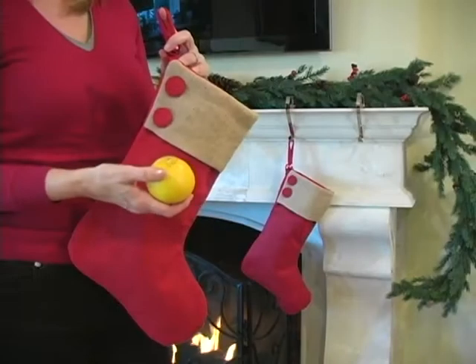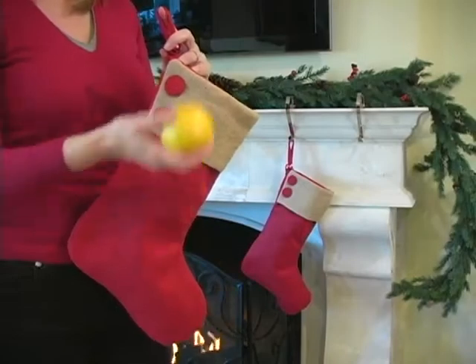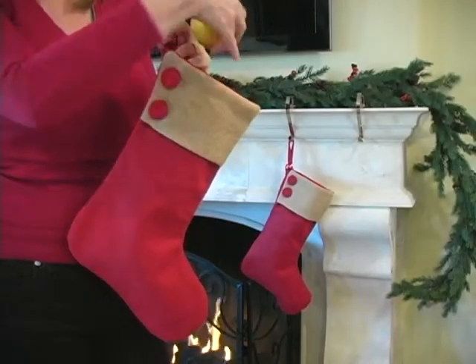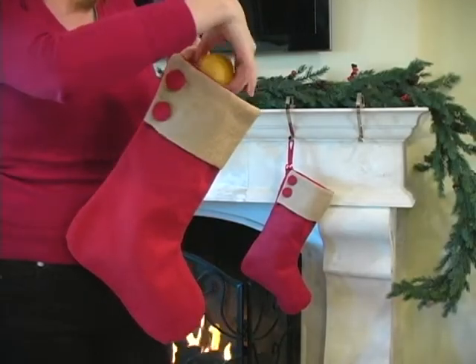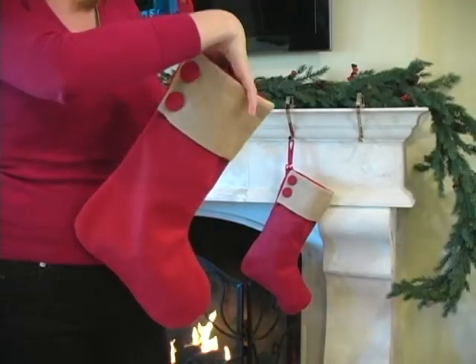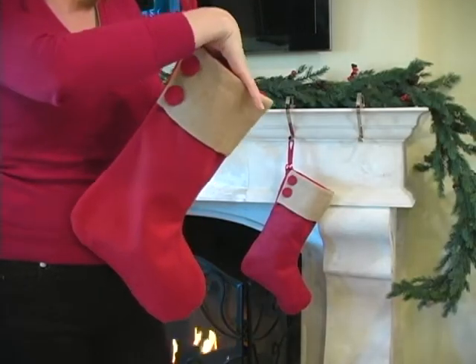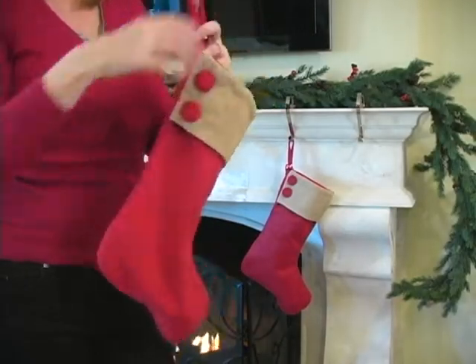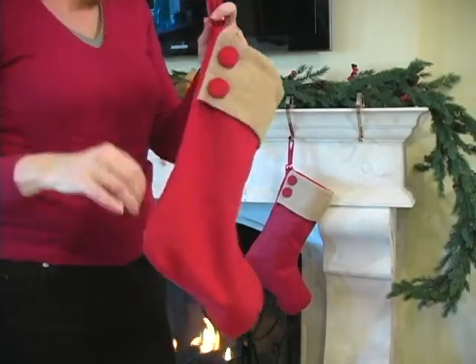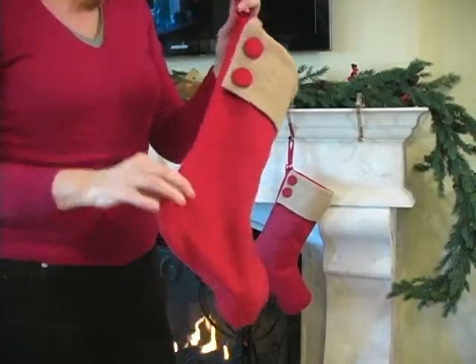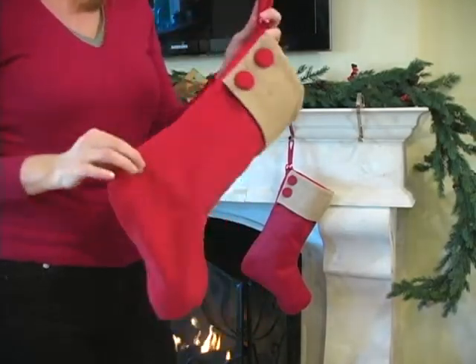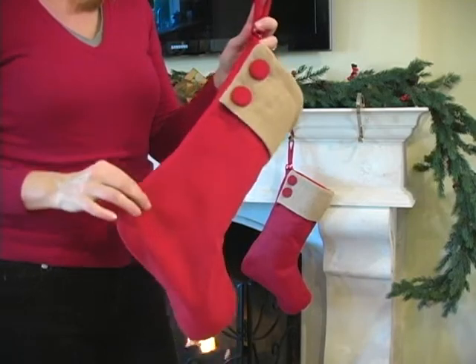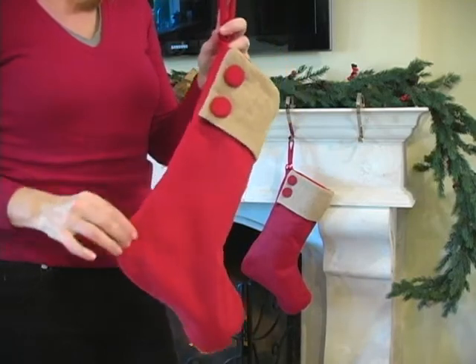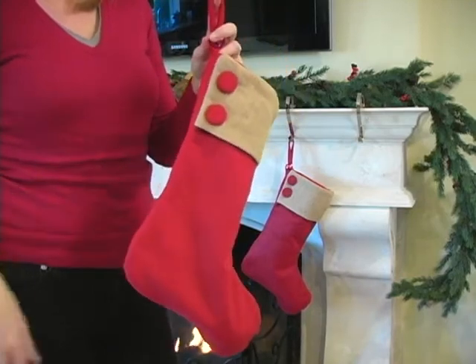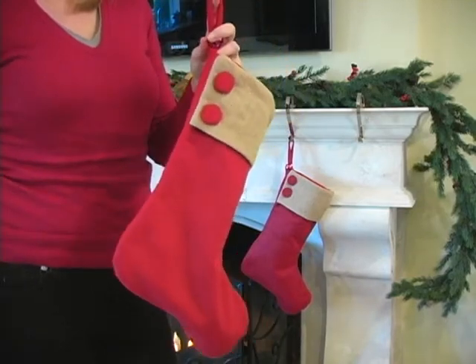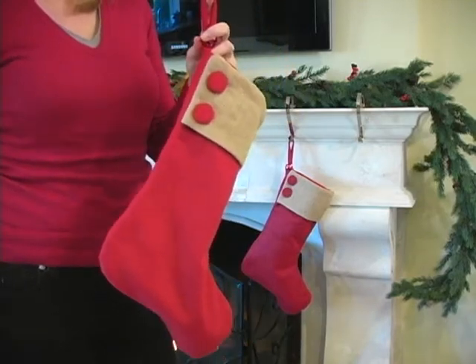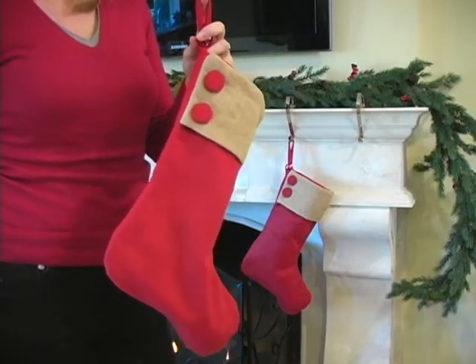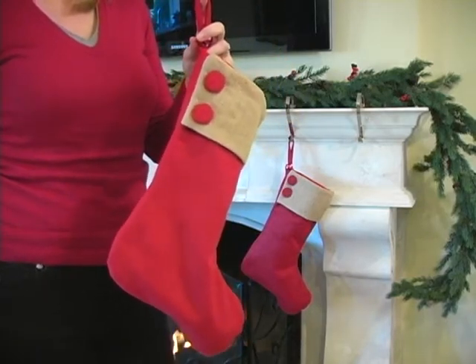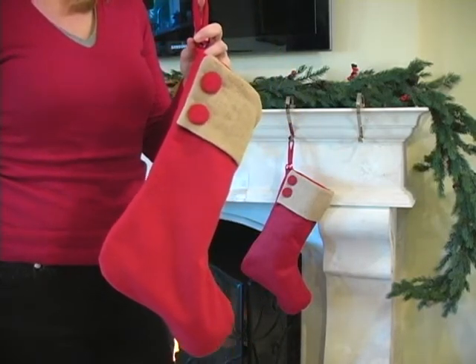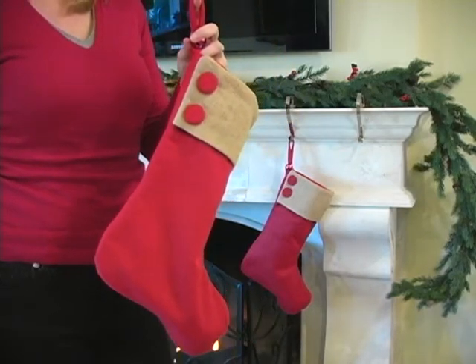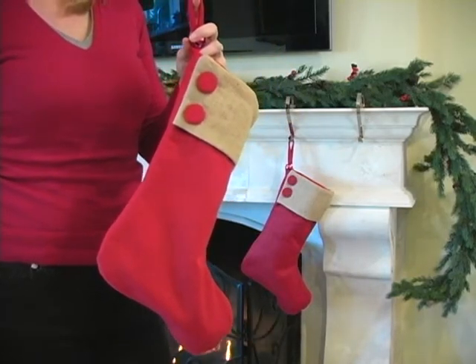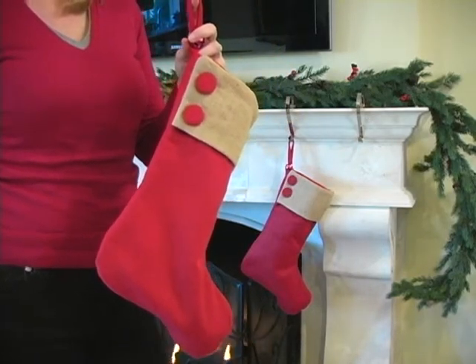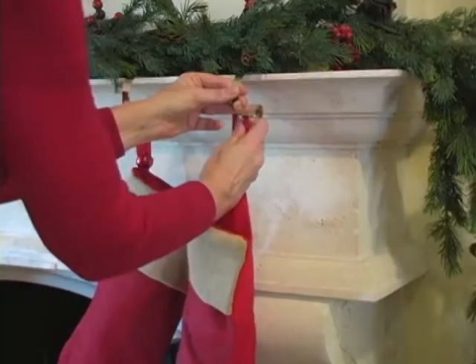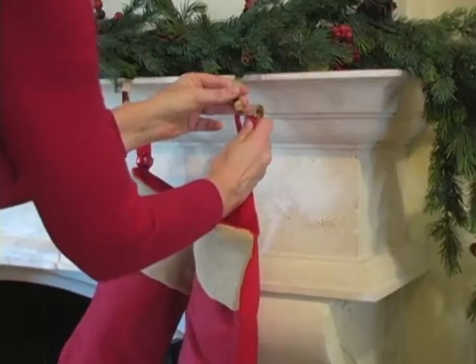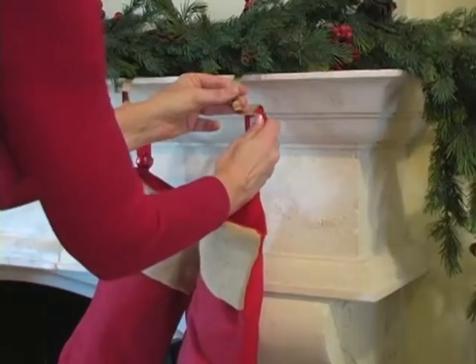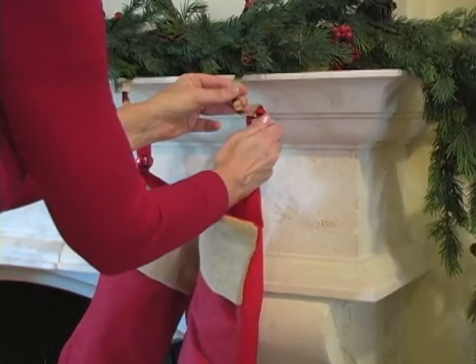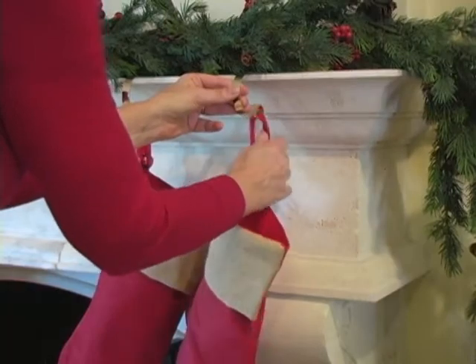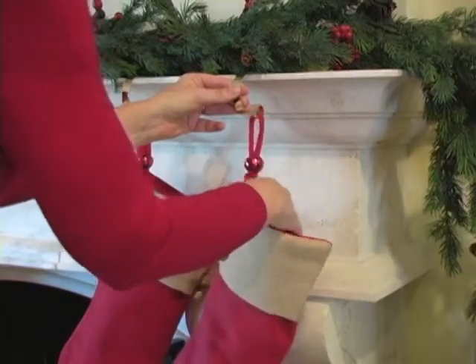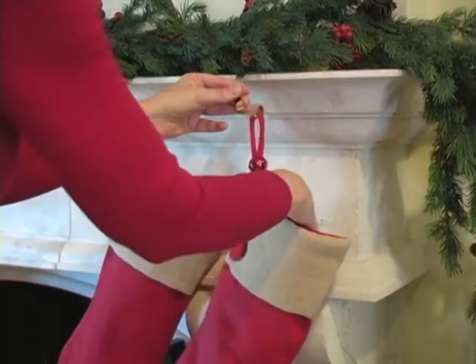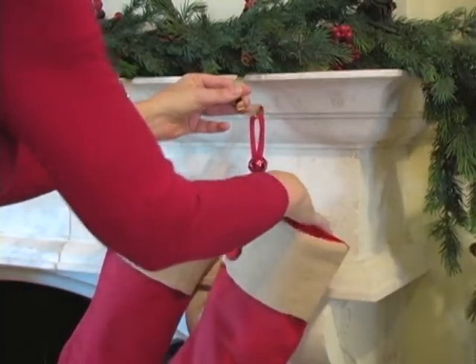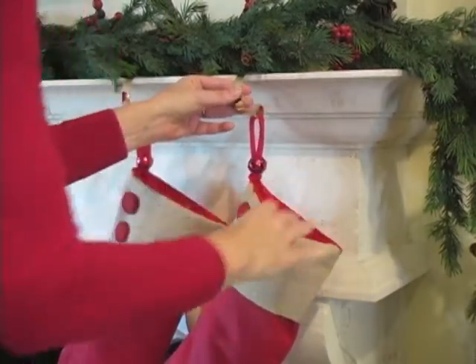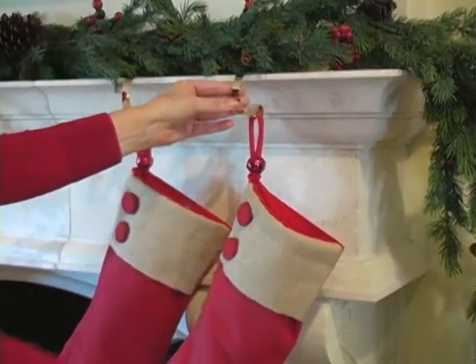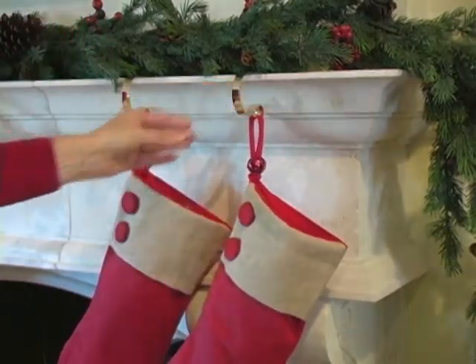With that in mind, you may wish to use something simple such as an orange to add some weight to the stocking. Plus, they're strong enough to support up to 10 pounds of presents and they're child safe.